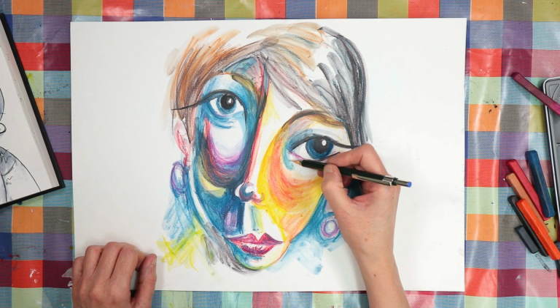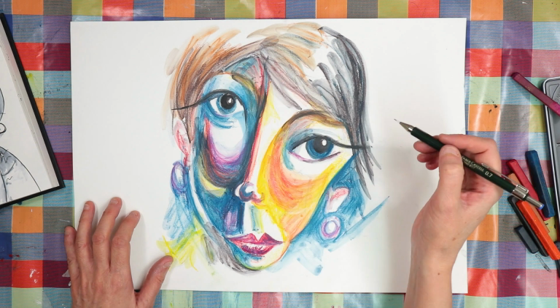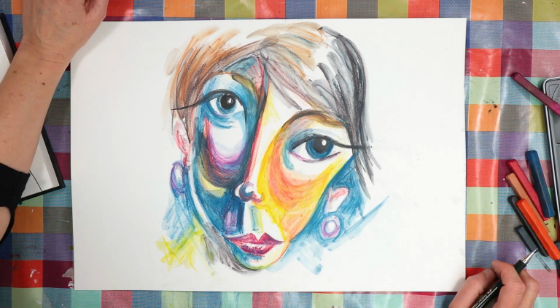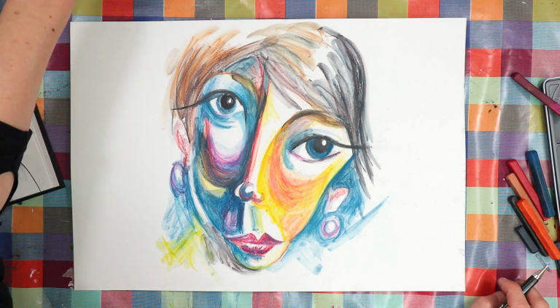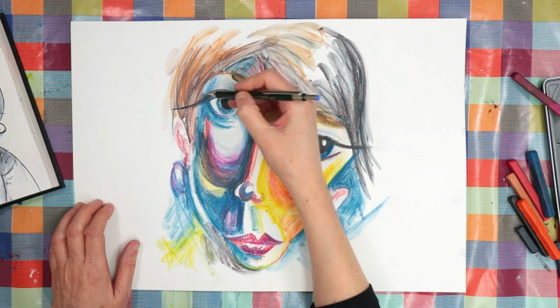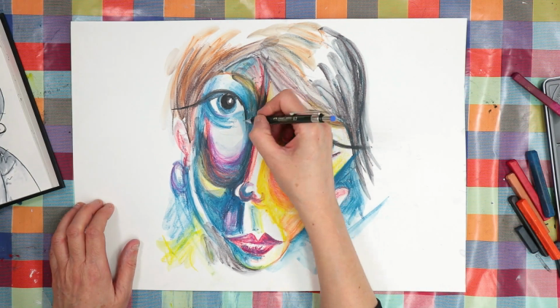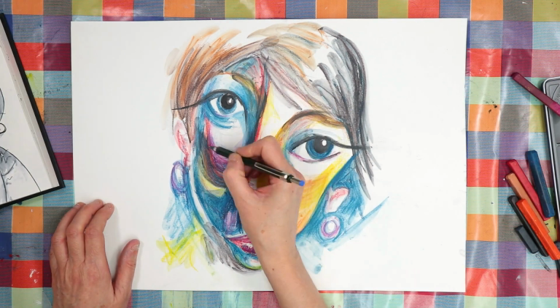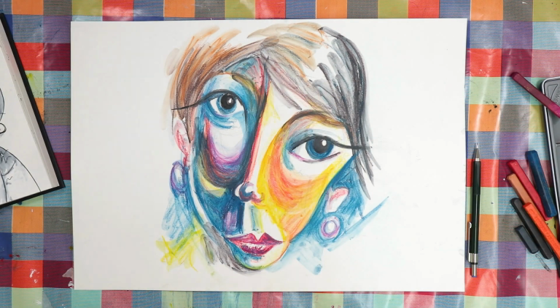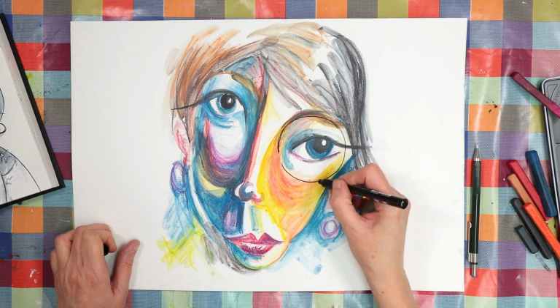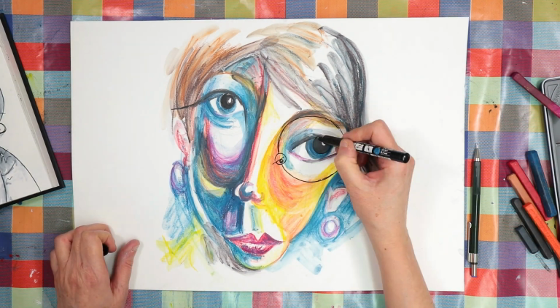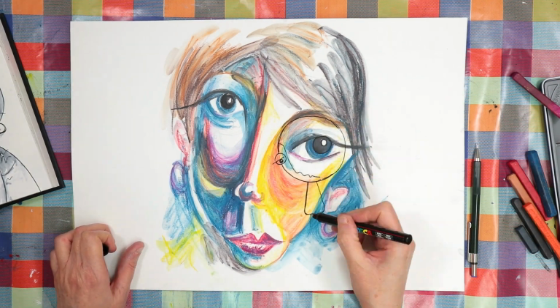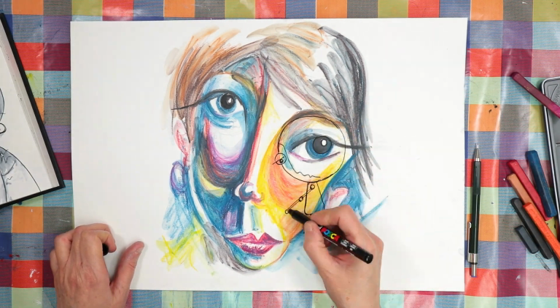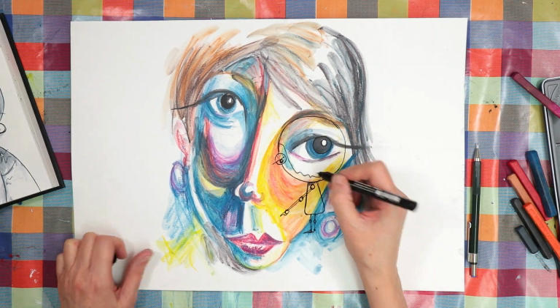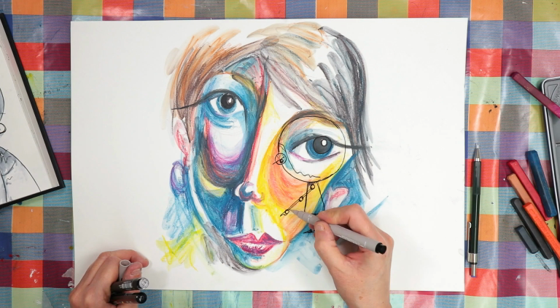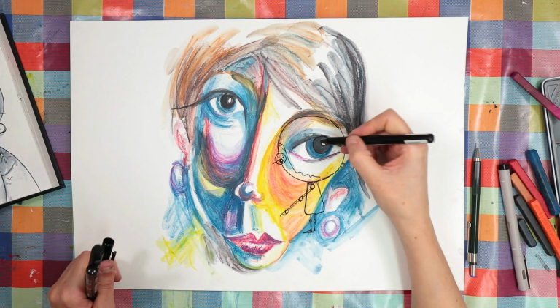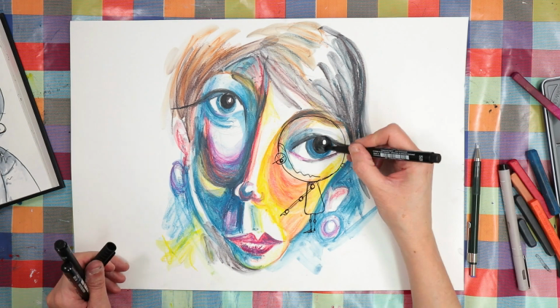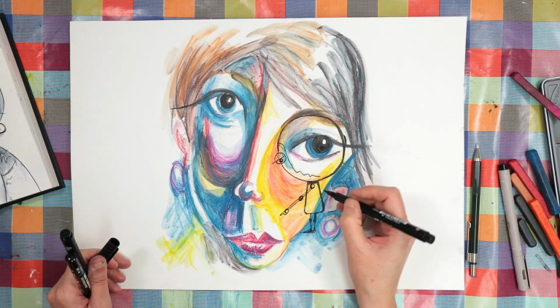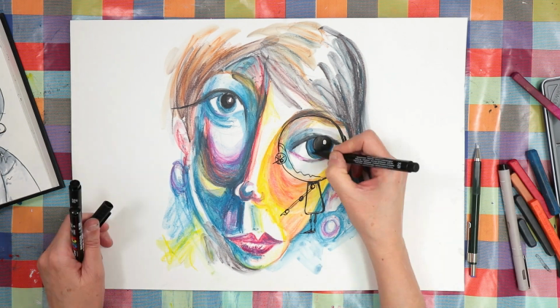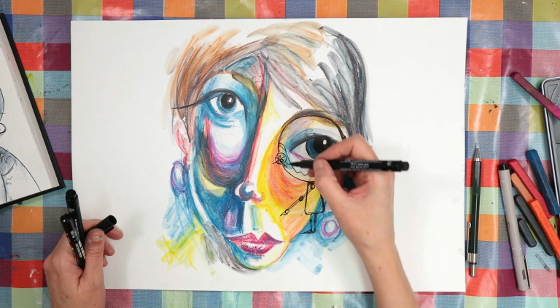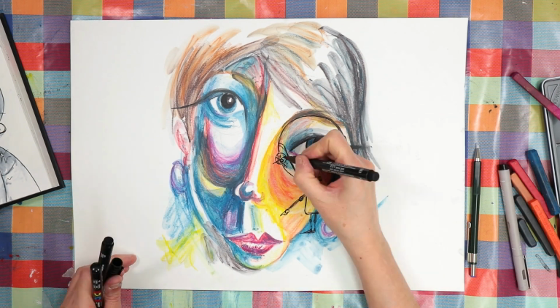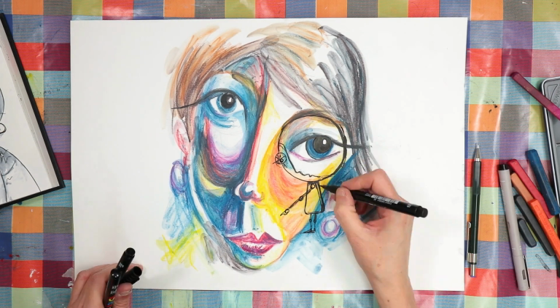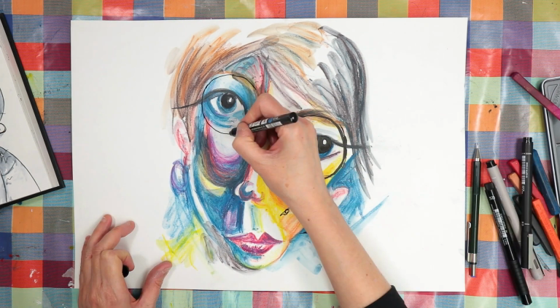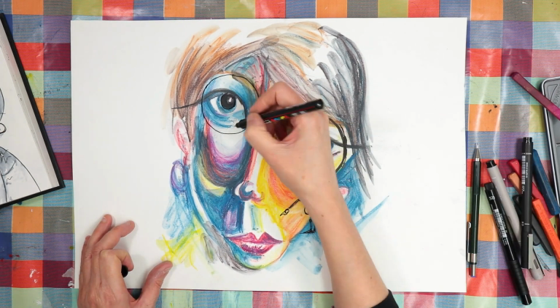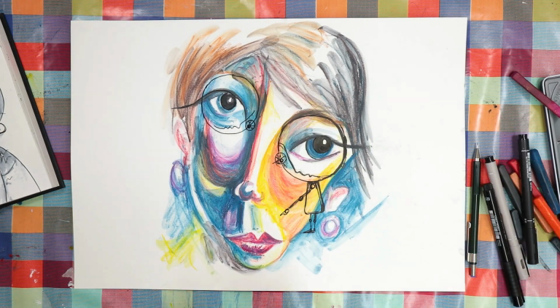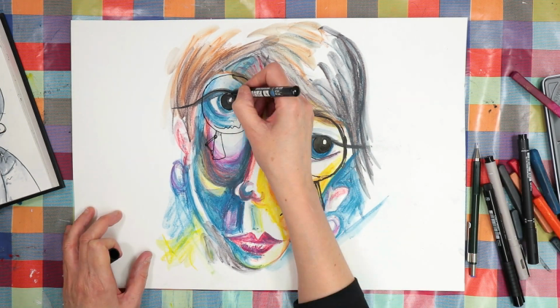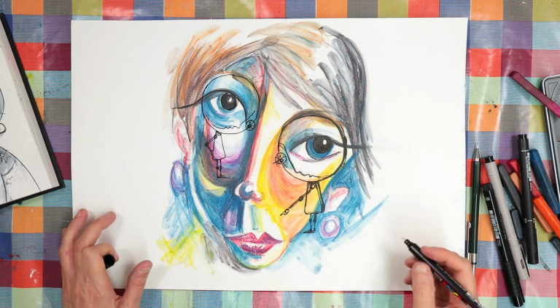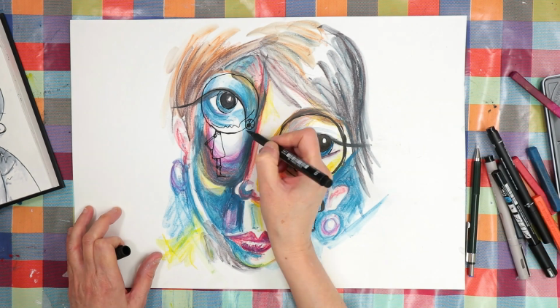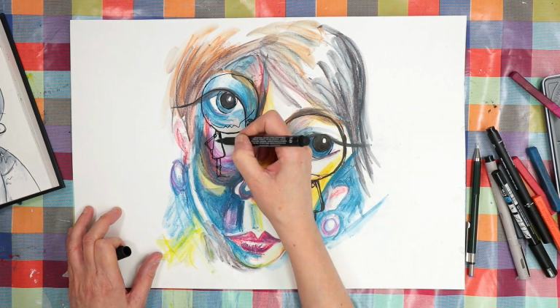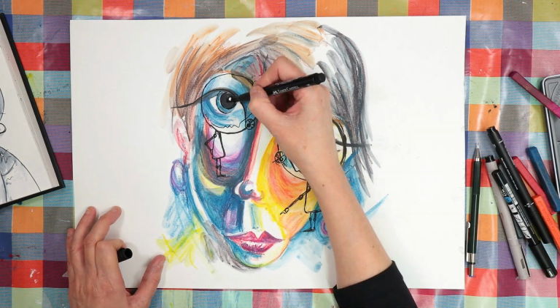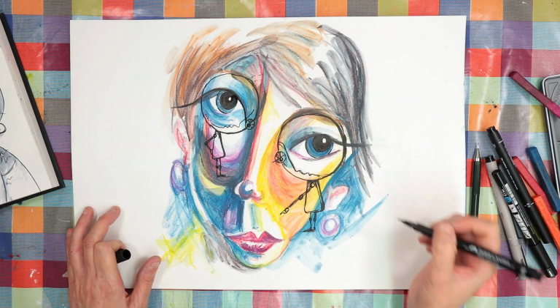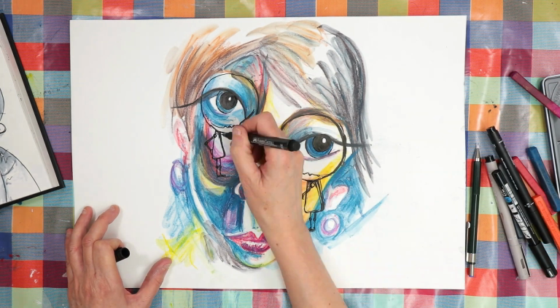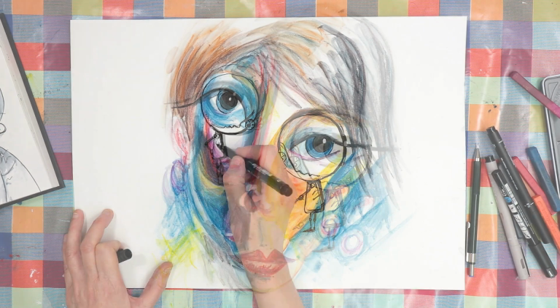I used a few different permanent pens to add the characters, and I like the result. Now I'm debating what to work on tomorrow. I really like both this style and the cutout style from yesterday. Maybe I'll just see how I feel.